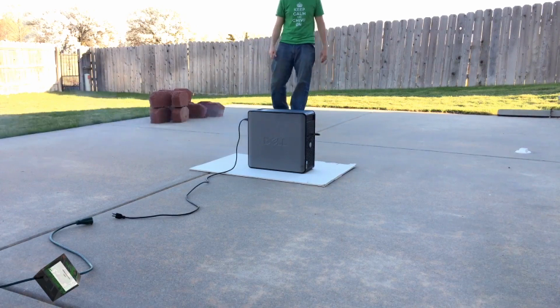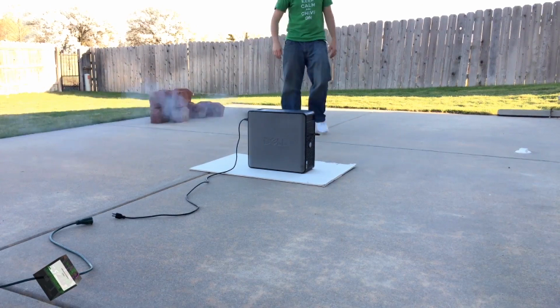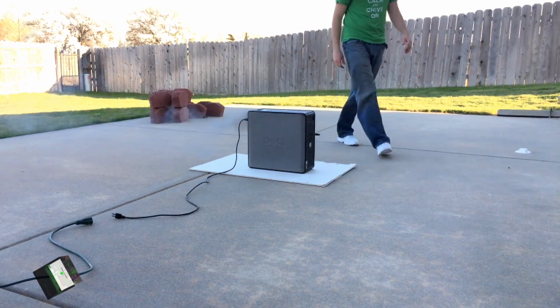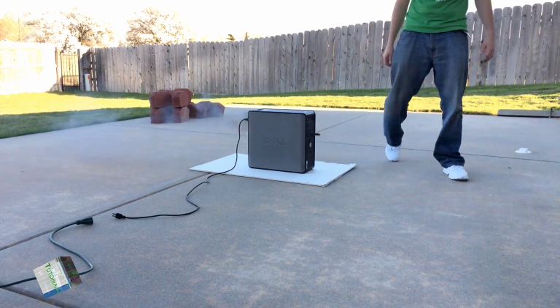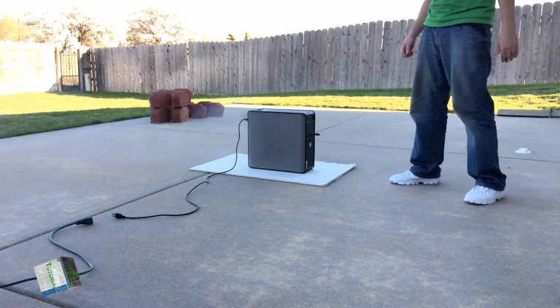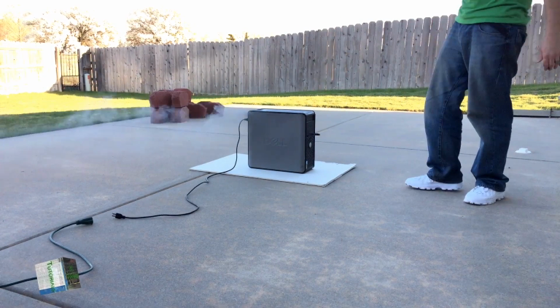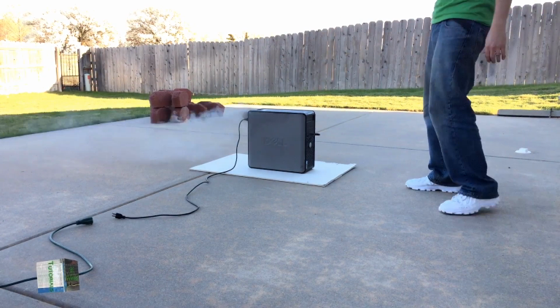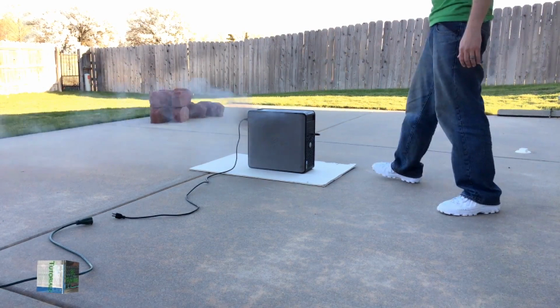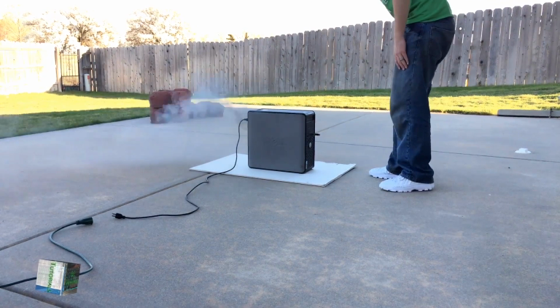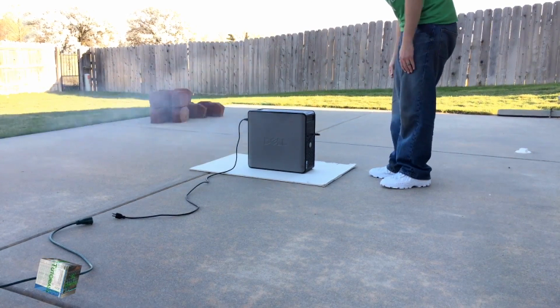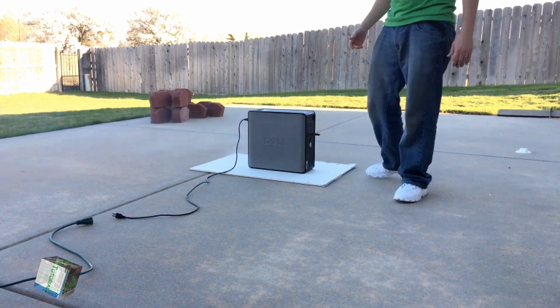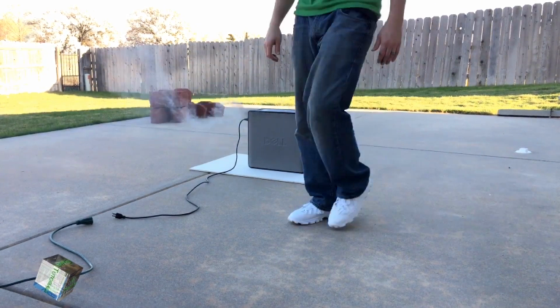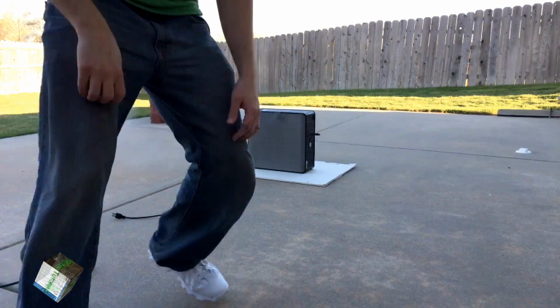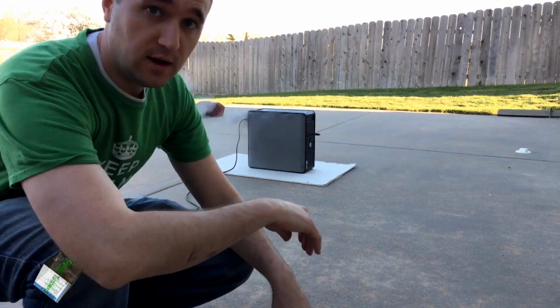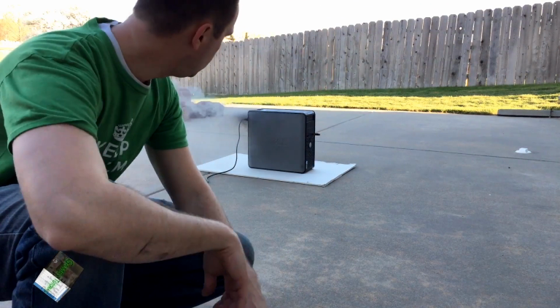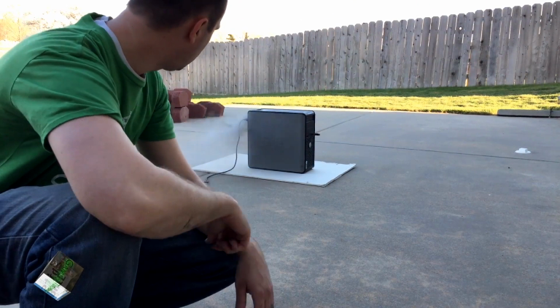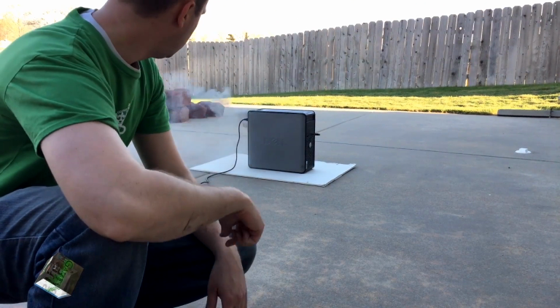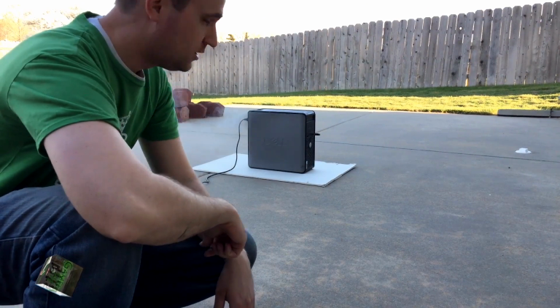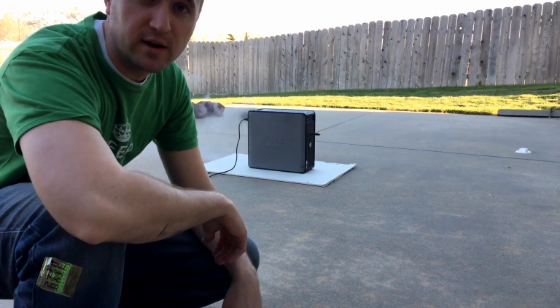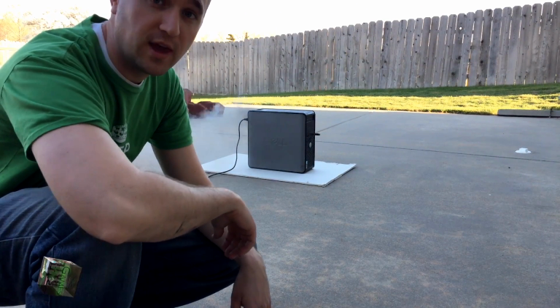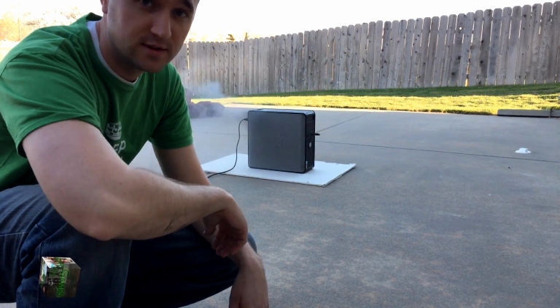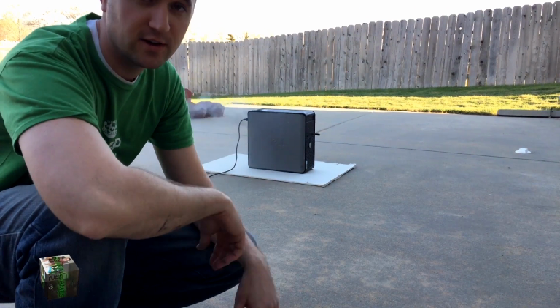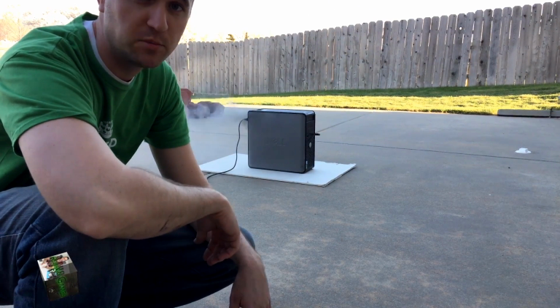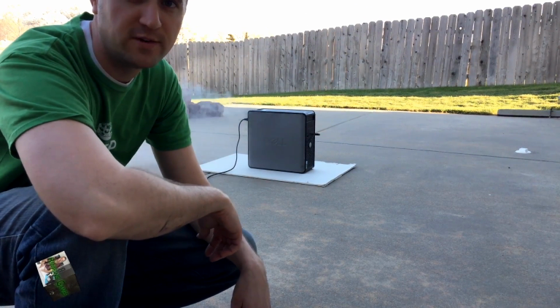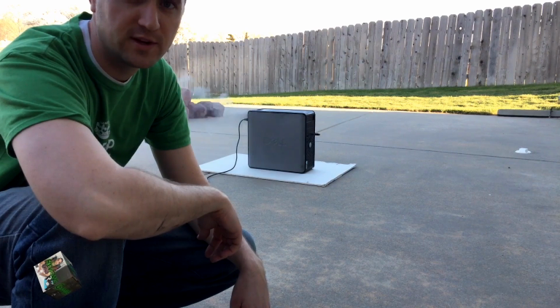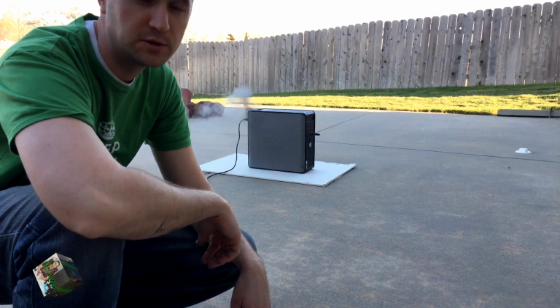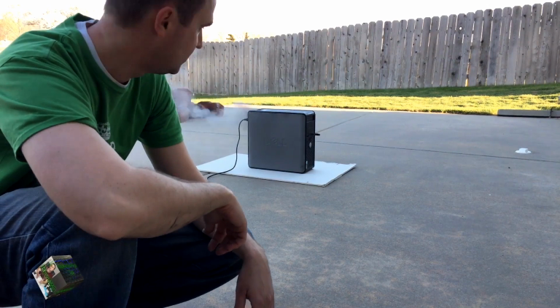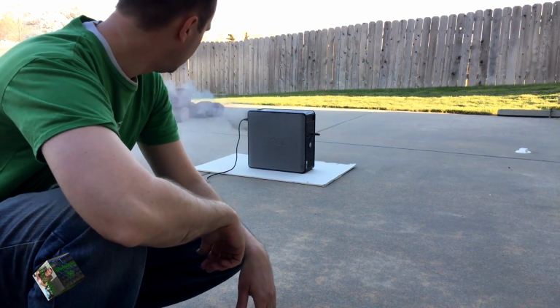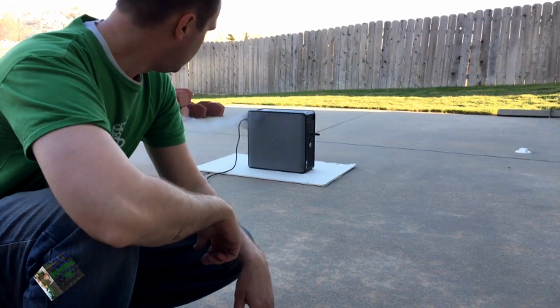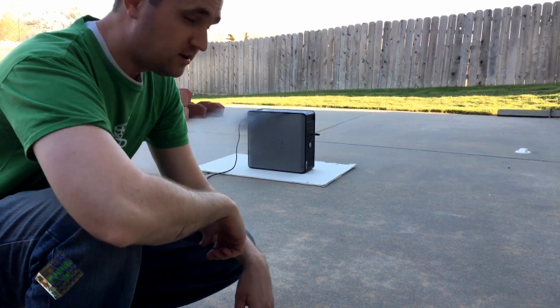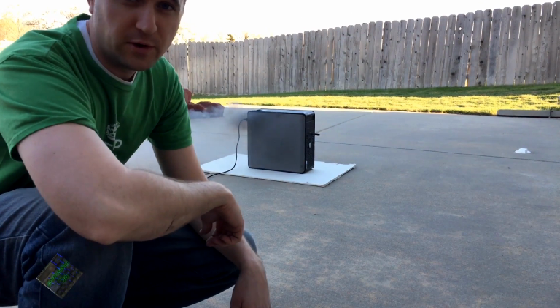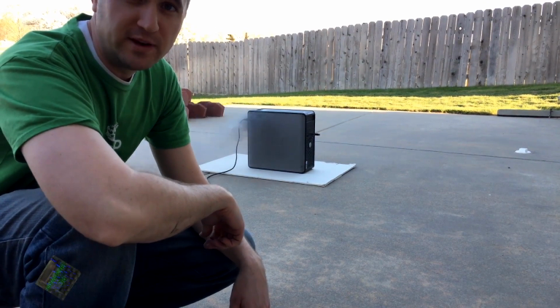It's on USB. Apparently you can set a computer on fire with a killer USB, although I don't recommend it.